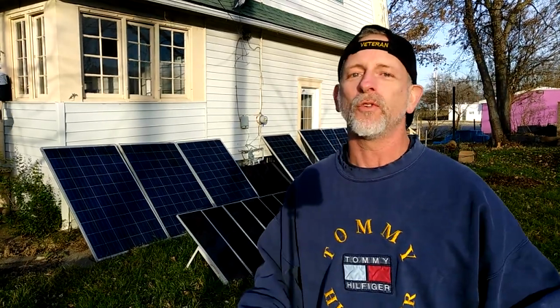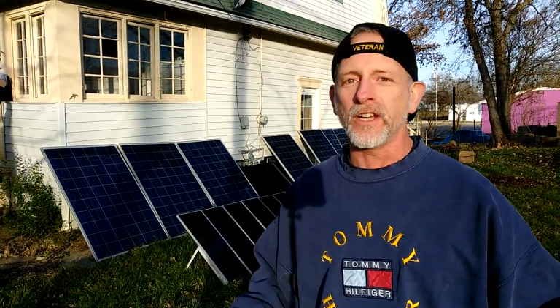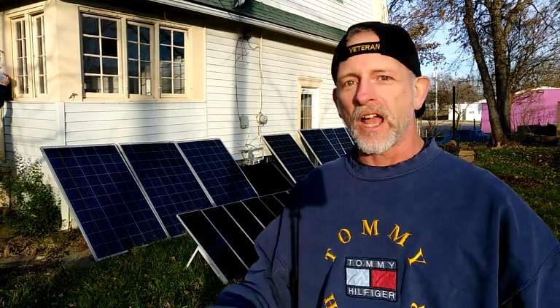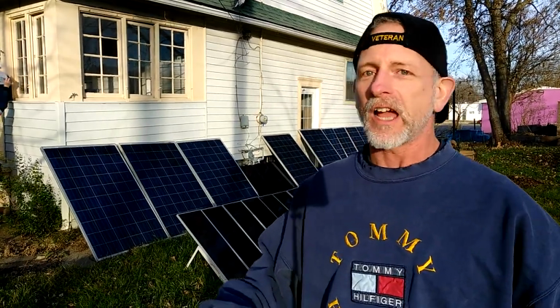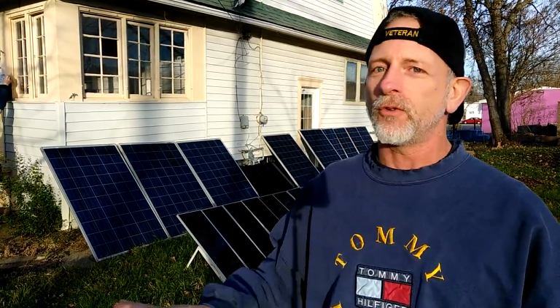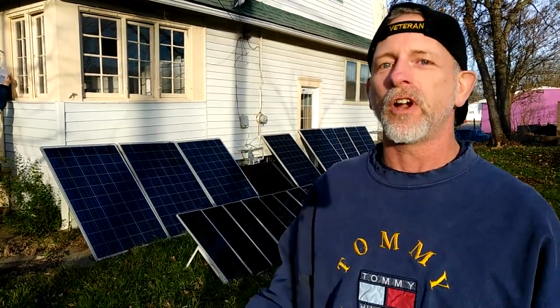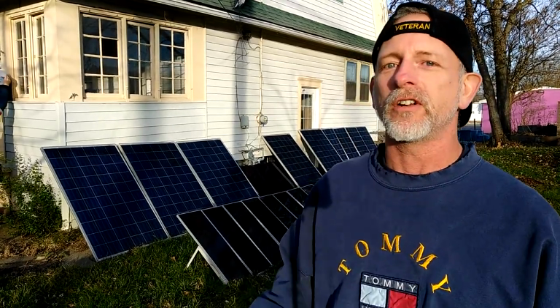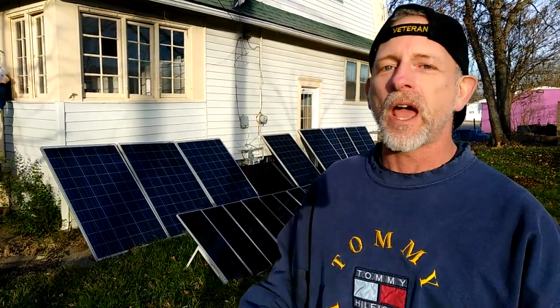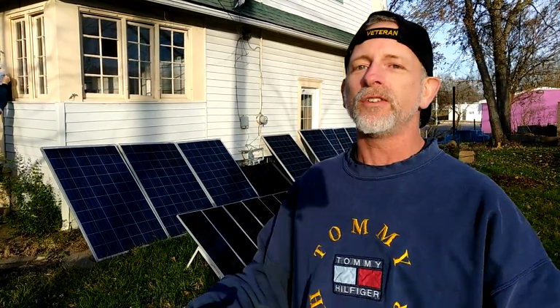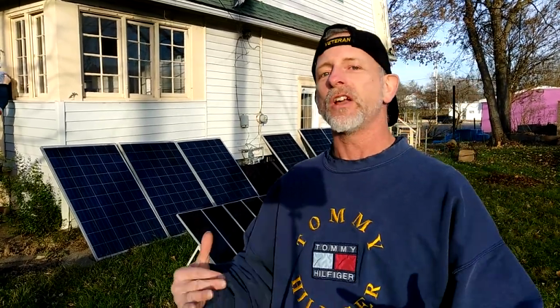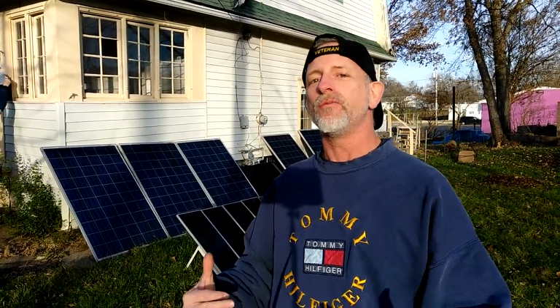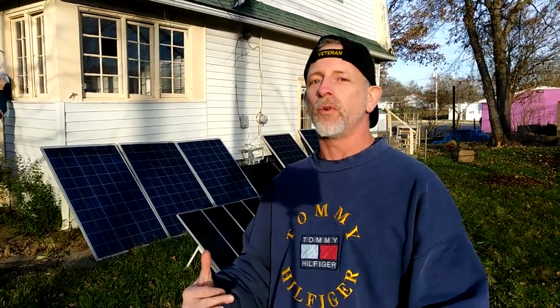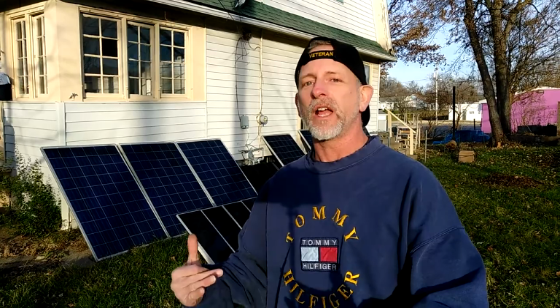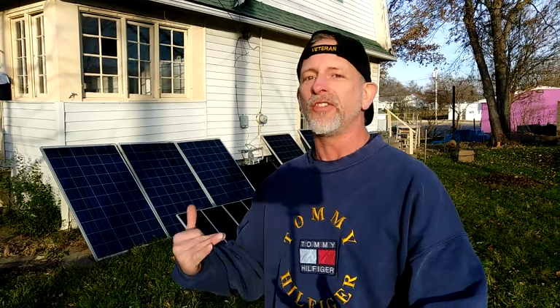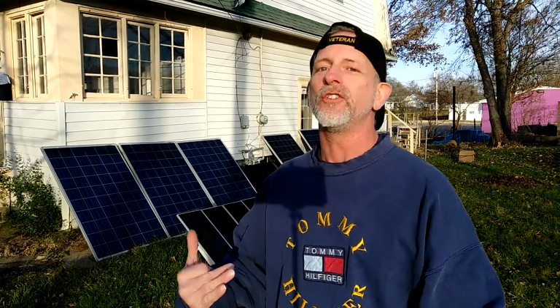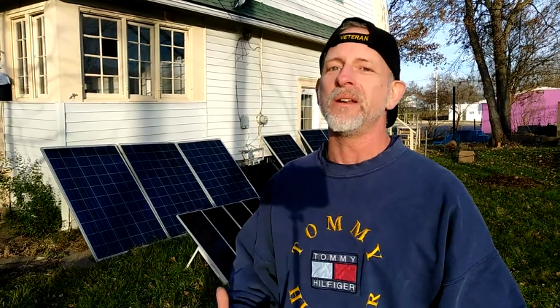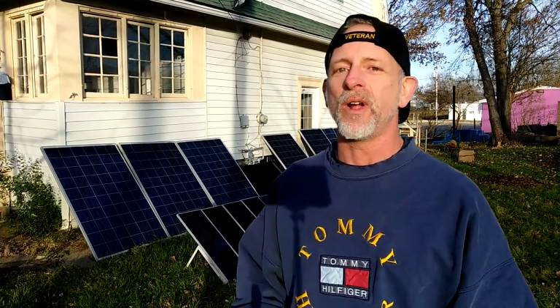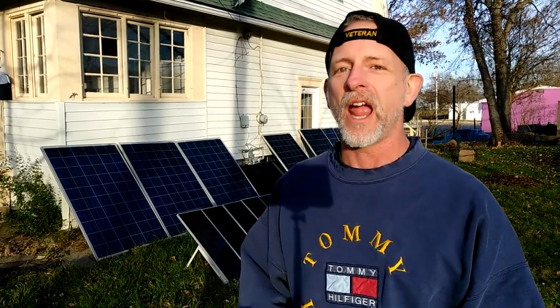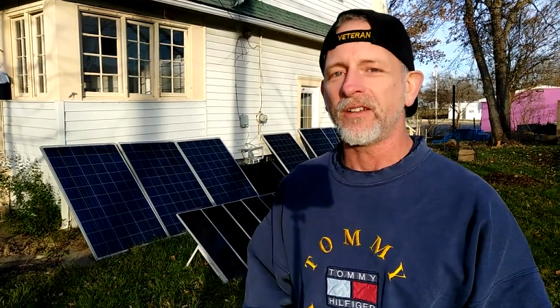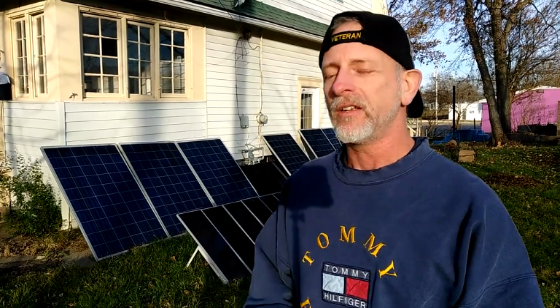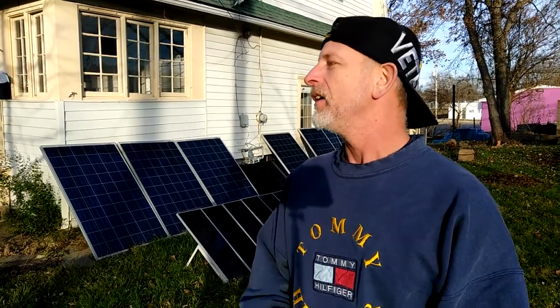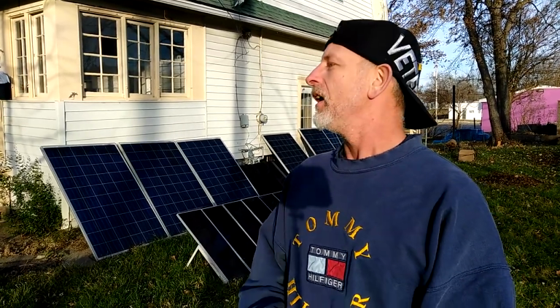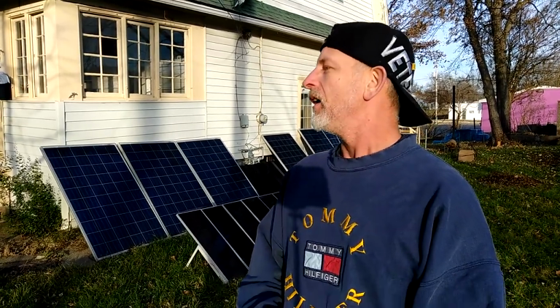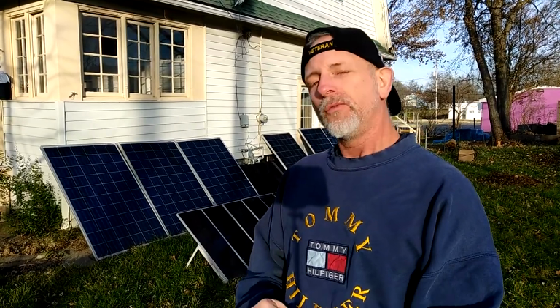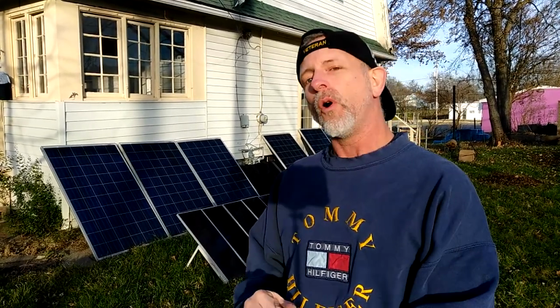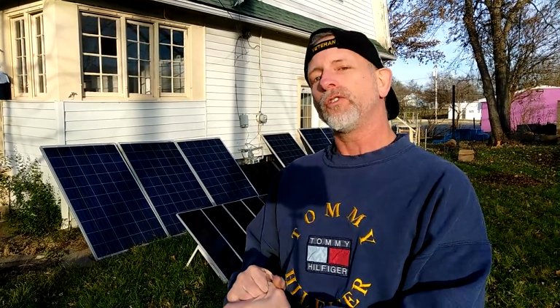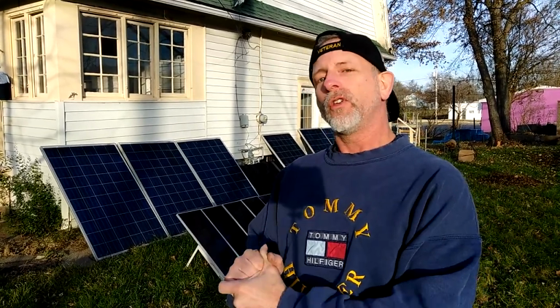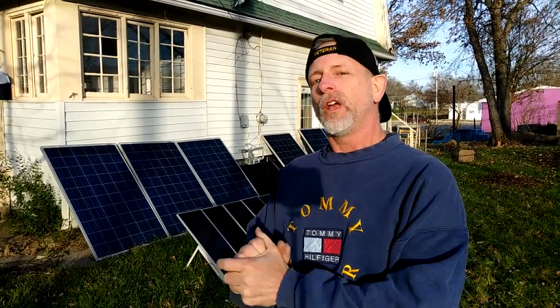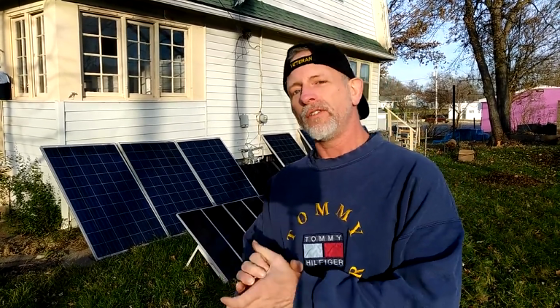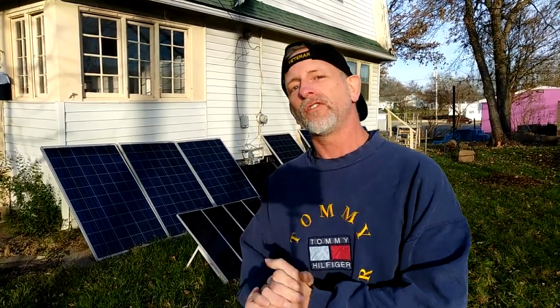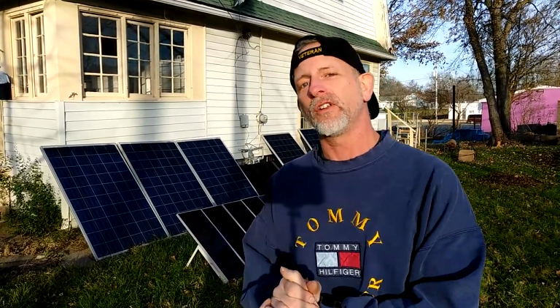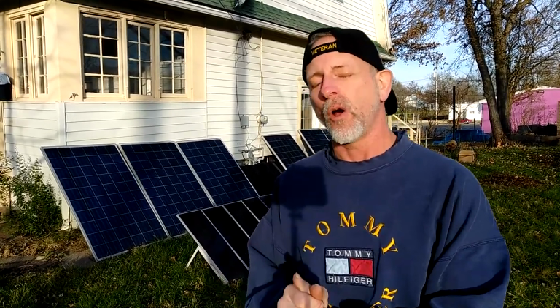It was a full sunny day. I got a full charge on the batteries. I got home from work with 13.8 volts and everything was good to go.